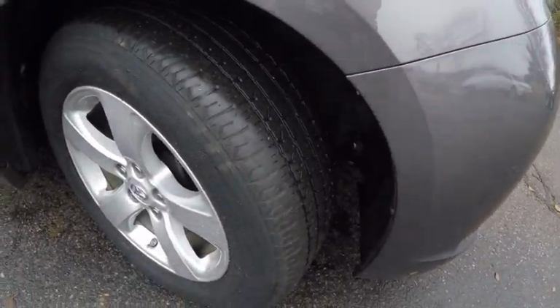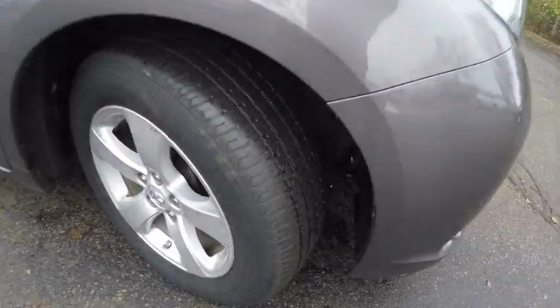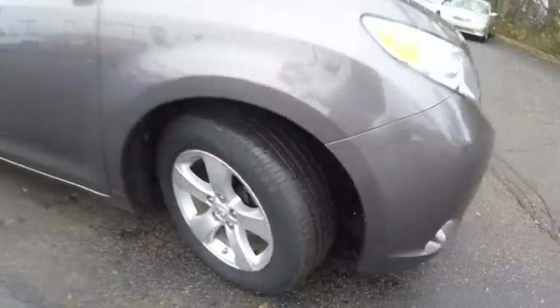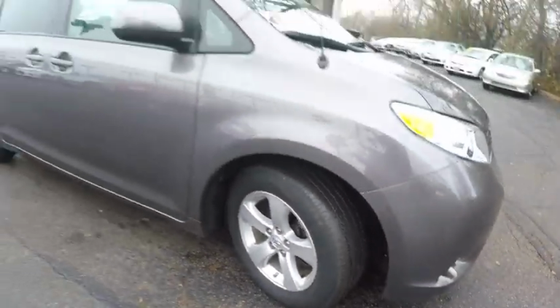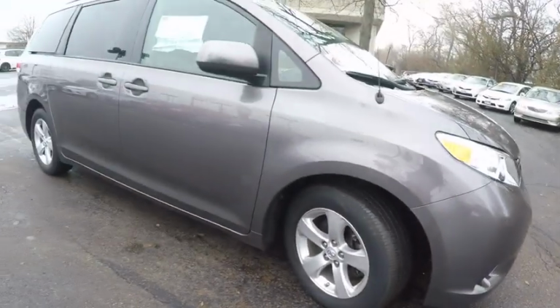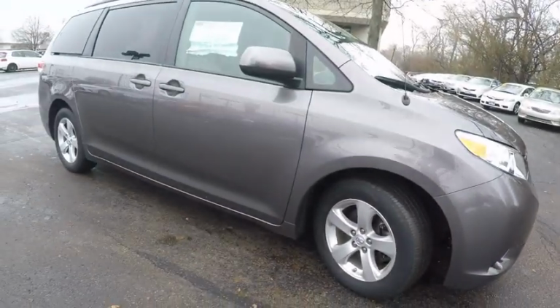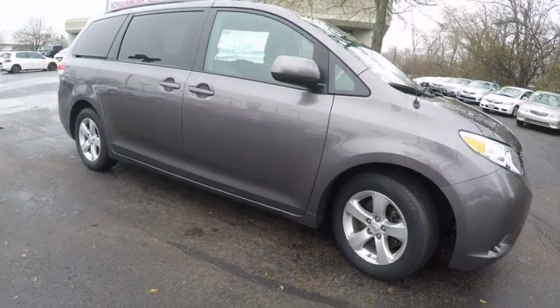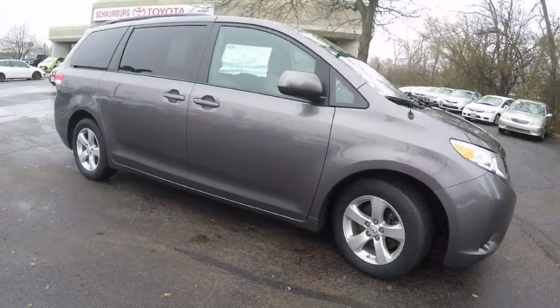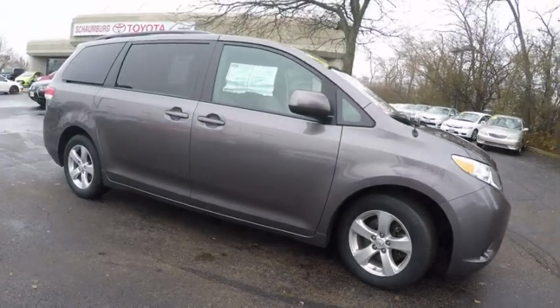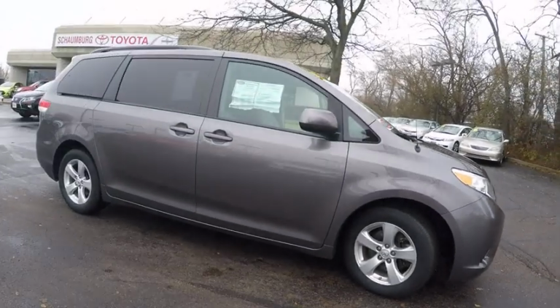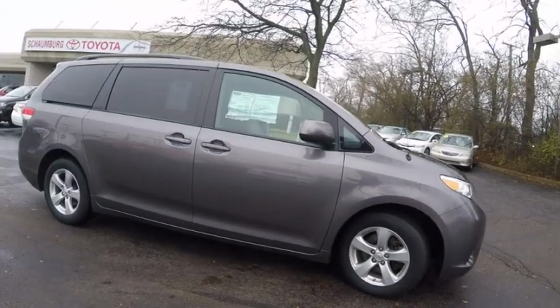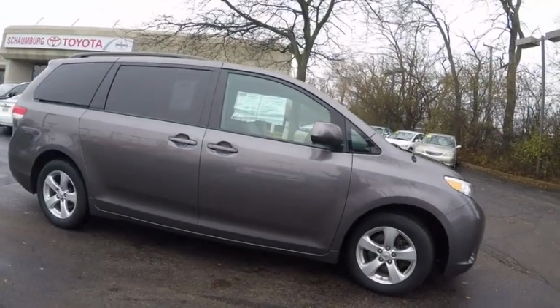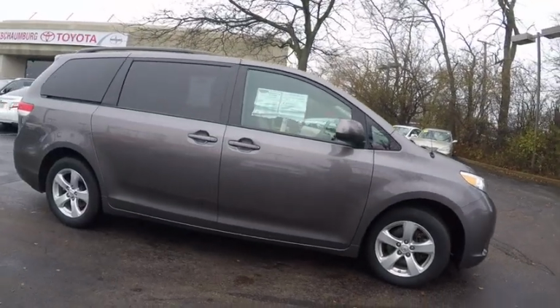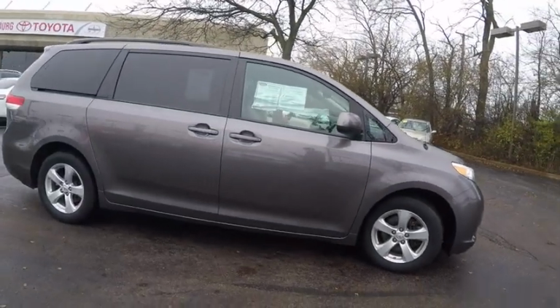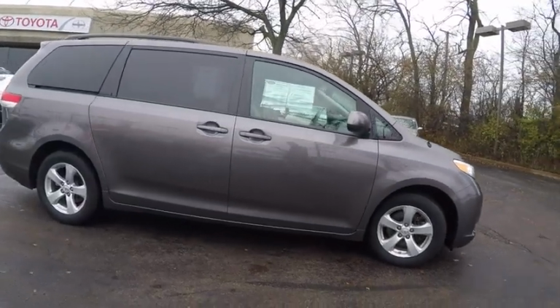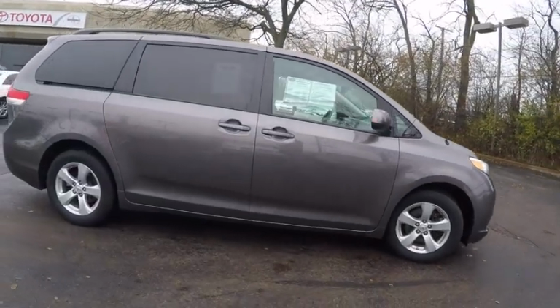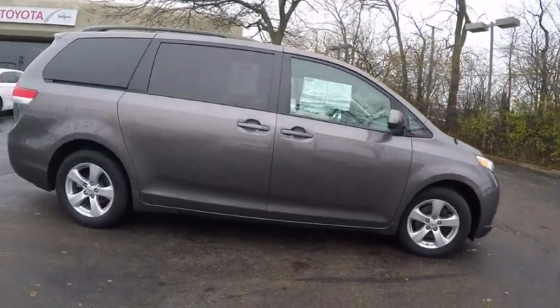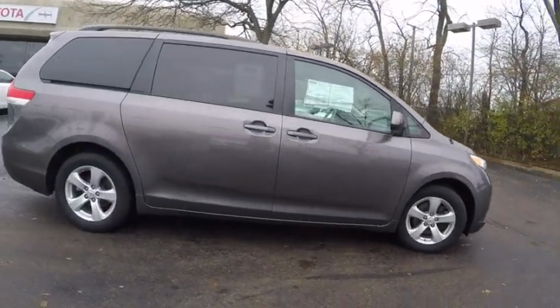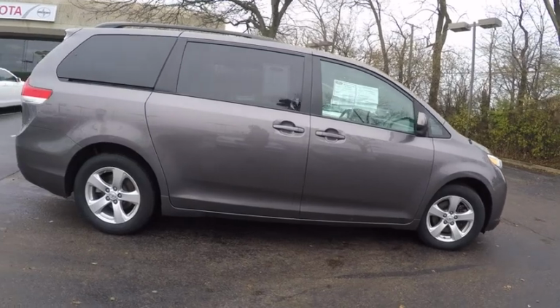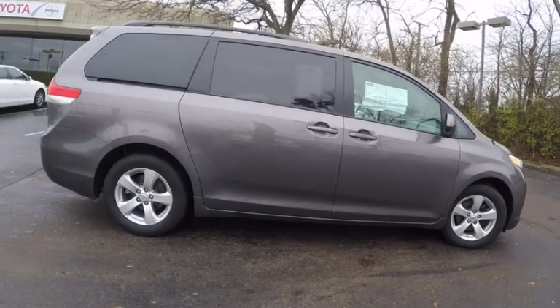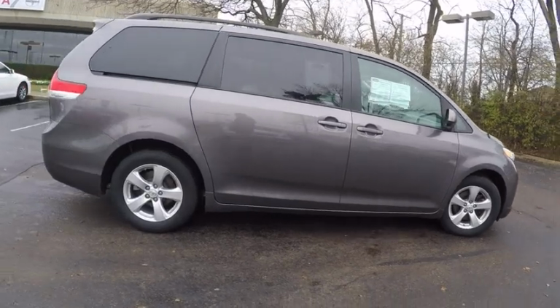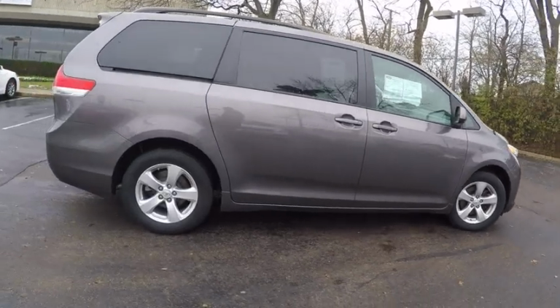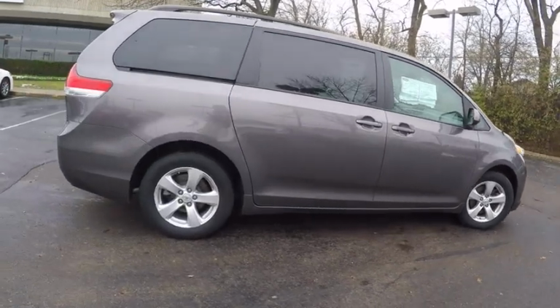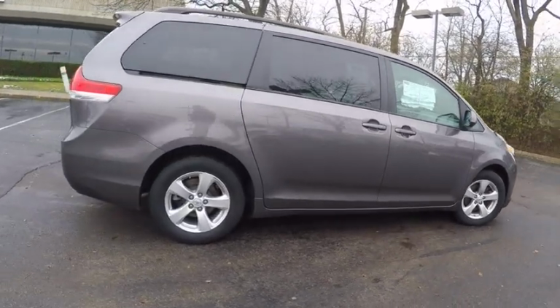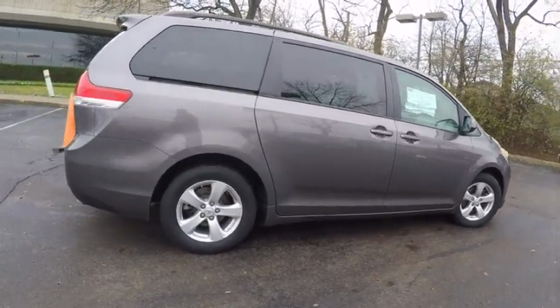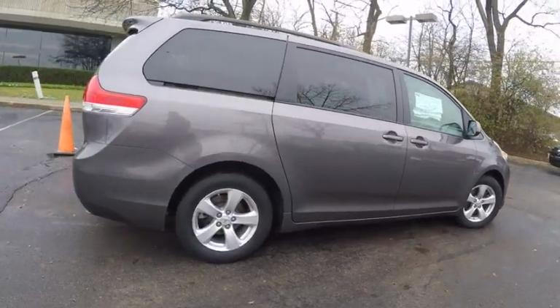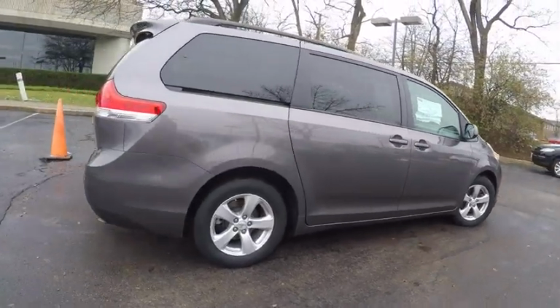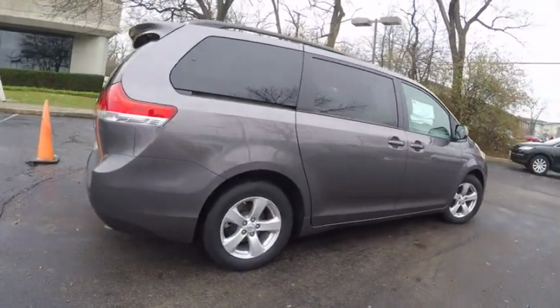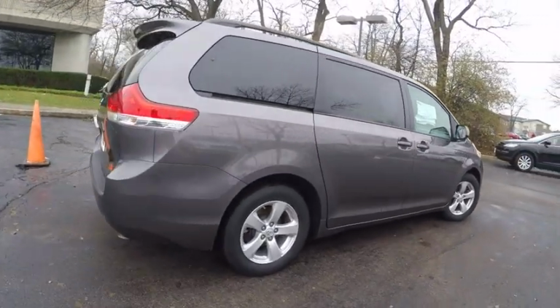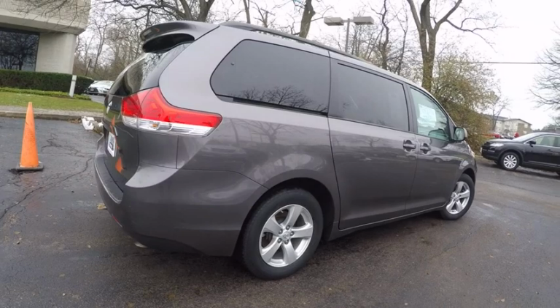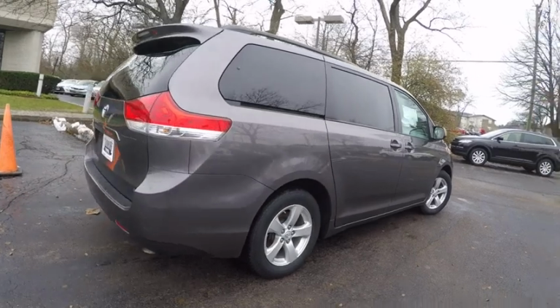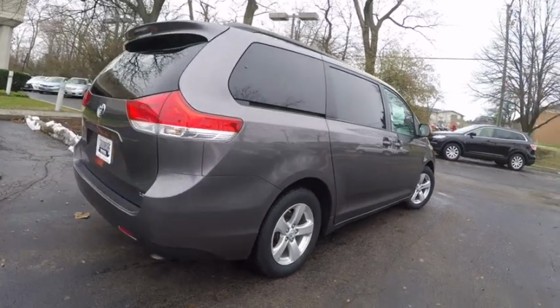Add a refined and fuel-efficient V6 engine, a smooth ride, and upscale interior accommodations to the mix, and it's easy to see that Sienna is built with the whole family in mind and is priced below $25,000.